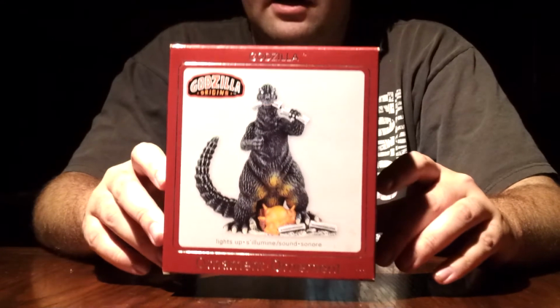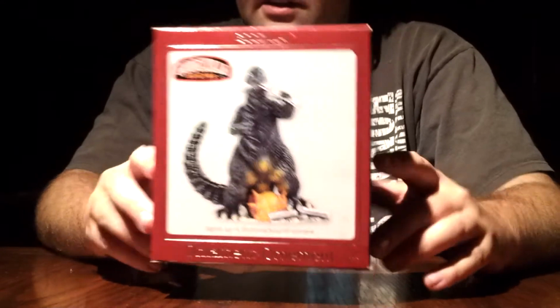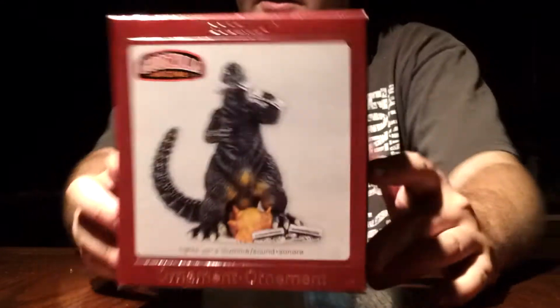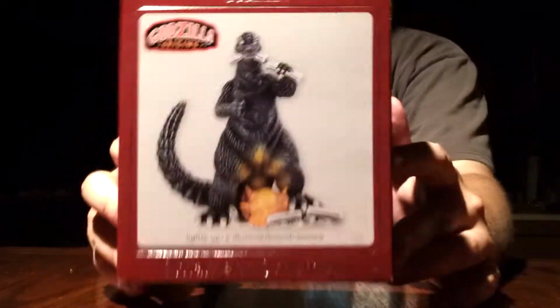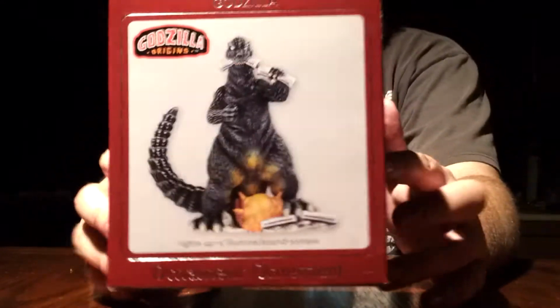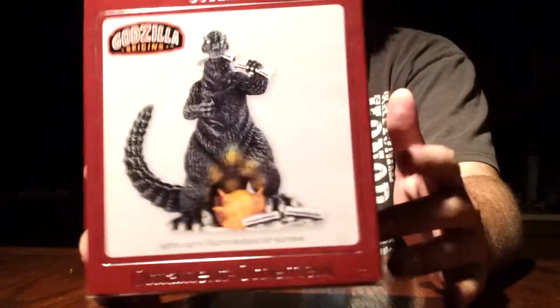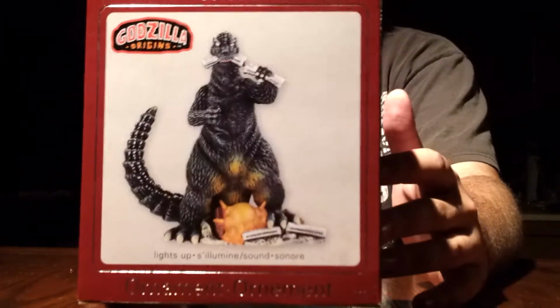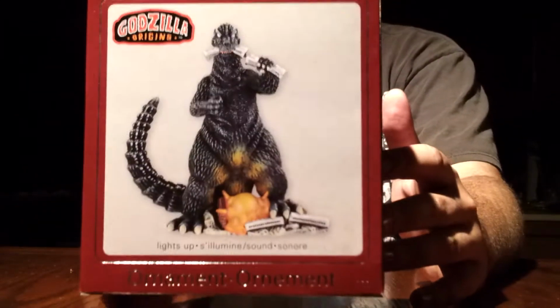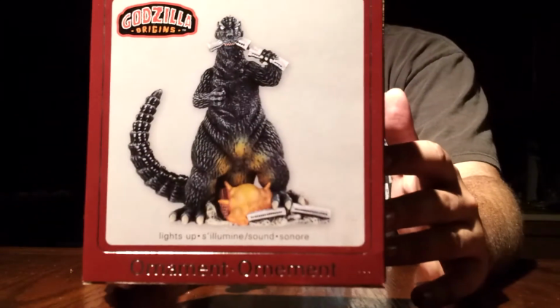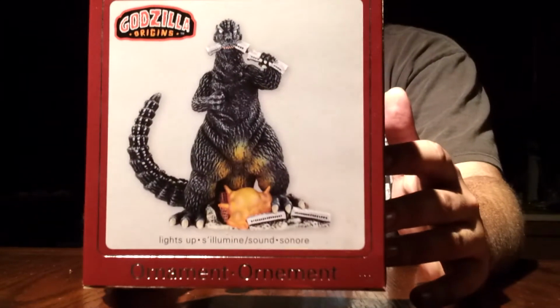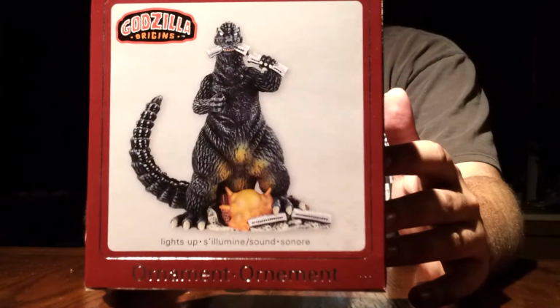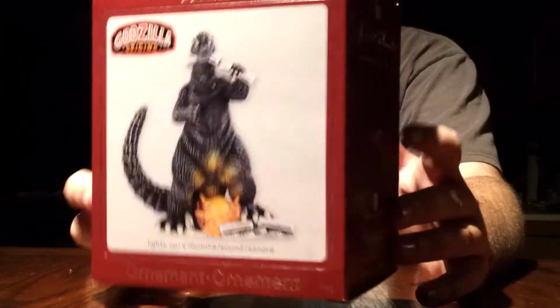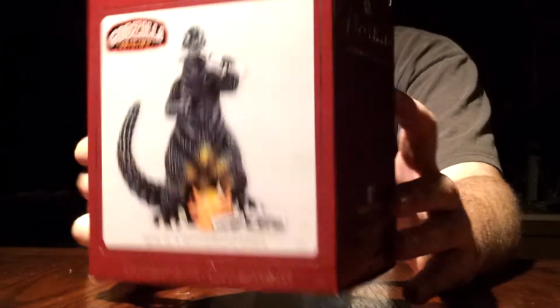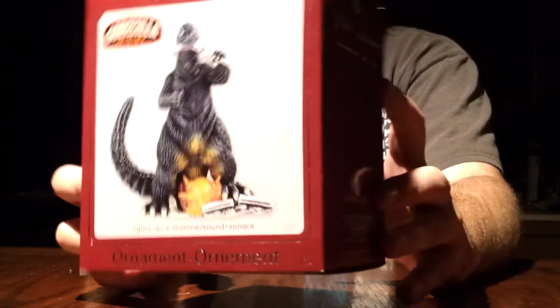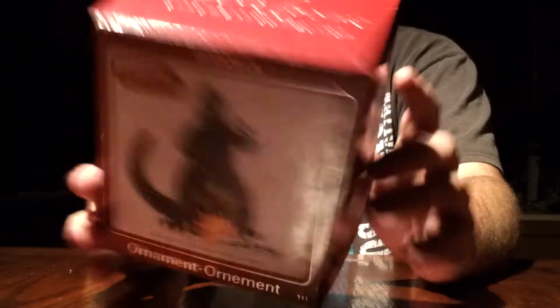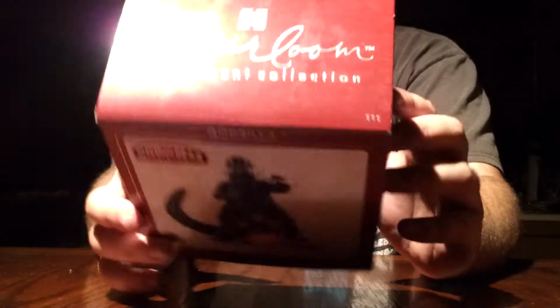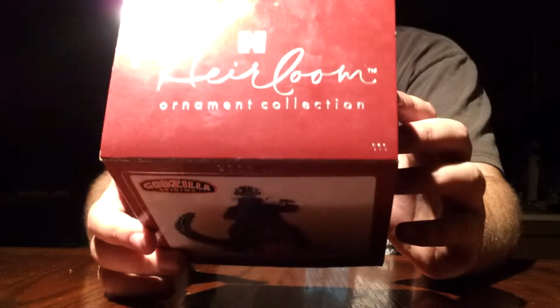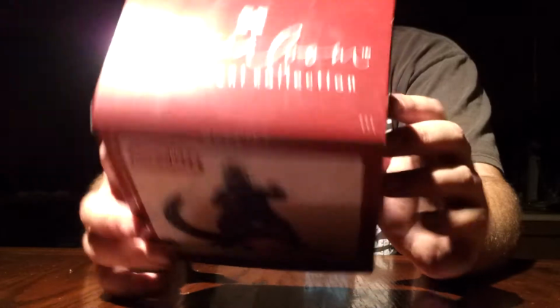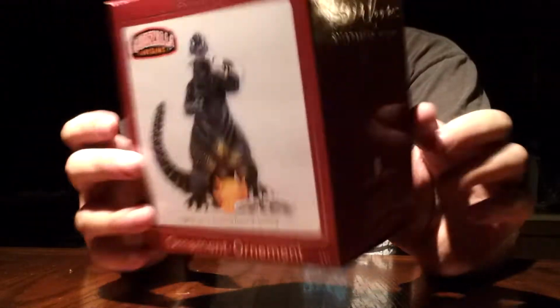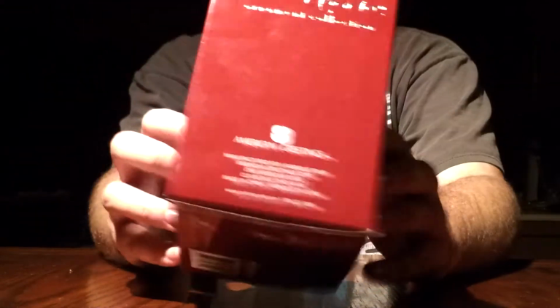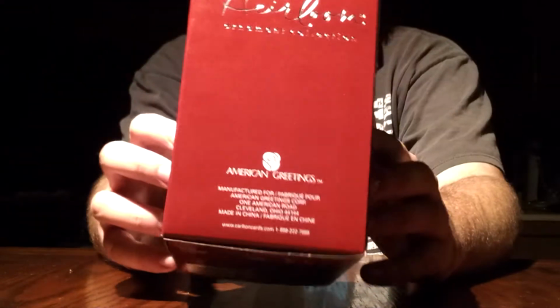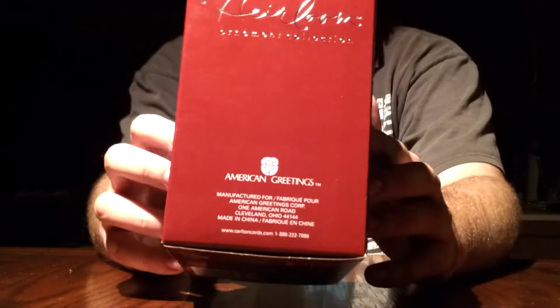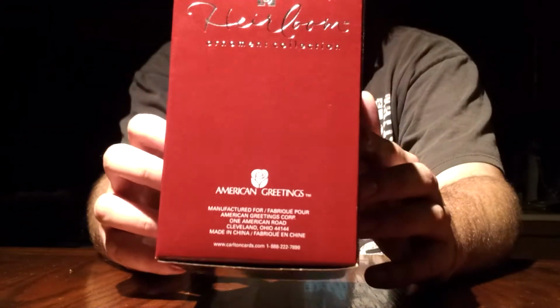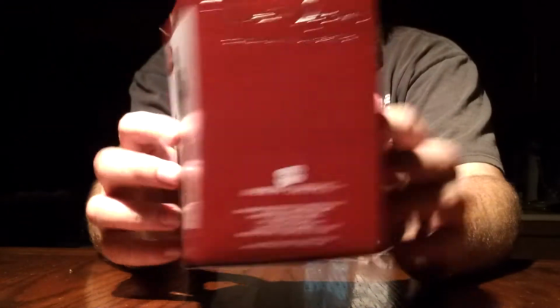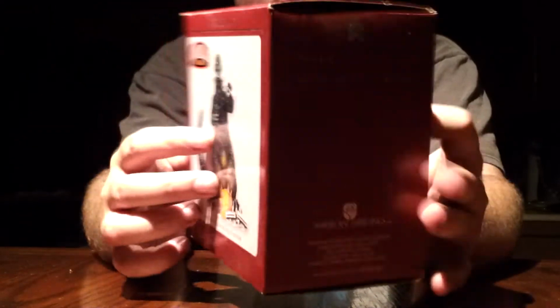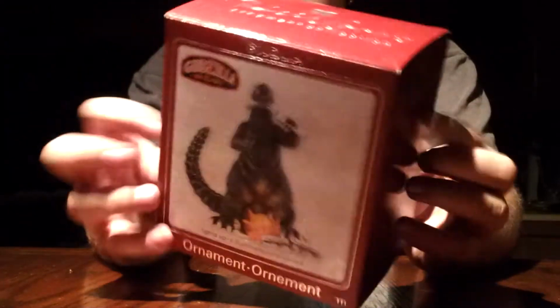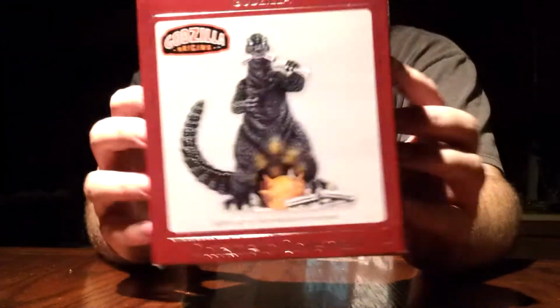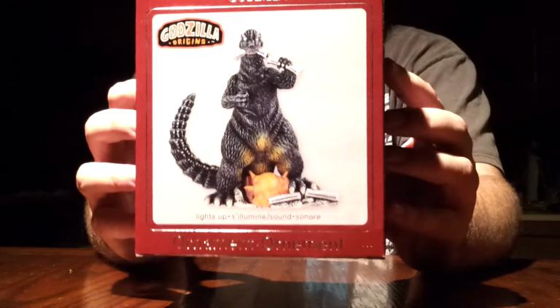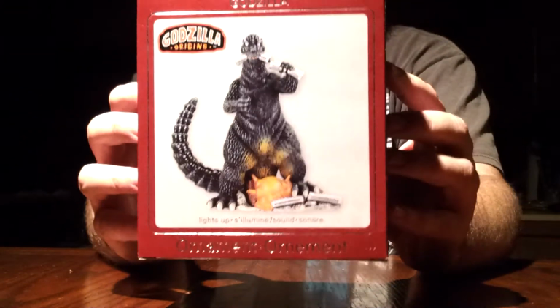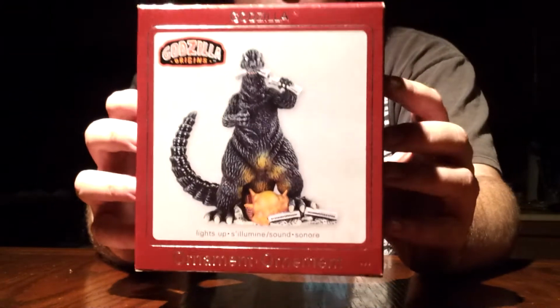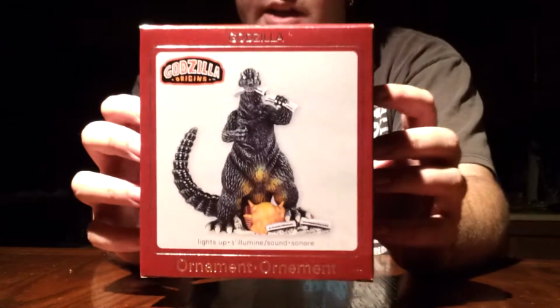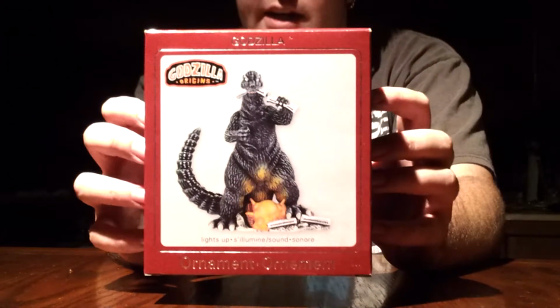Anyways, this is the box. Very basic box I guess for a Godzilla Christmas ornament. I really don't know — it's the only one that I have.